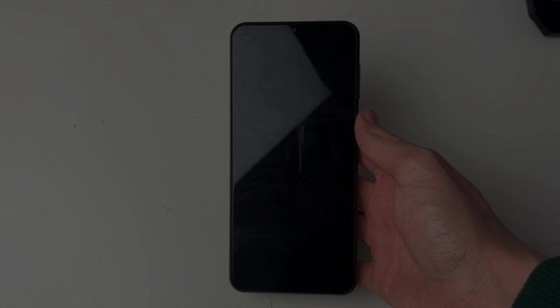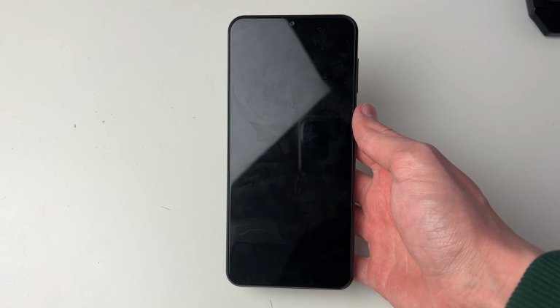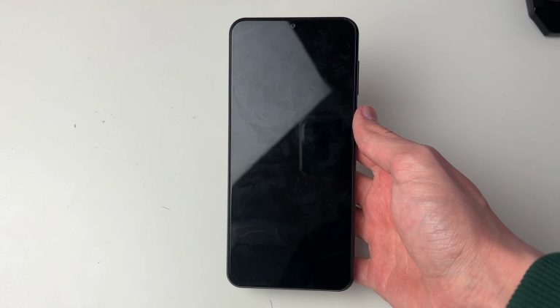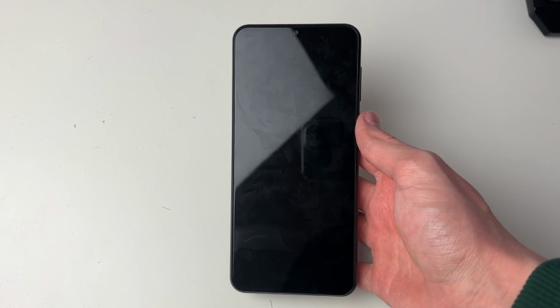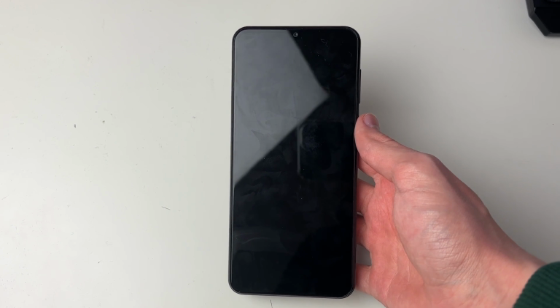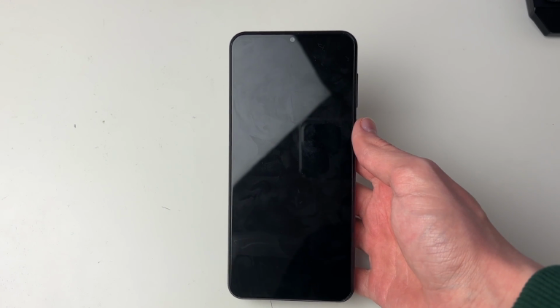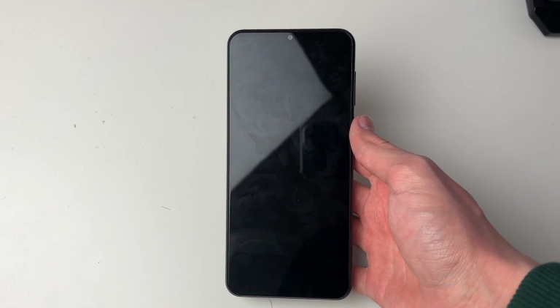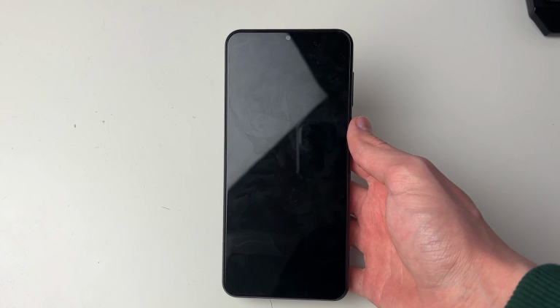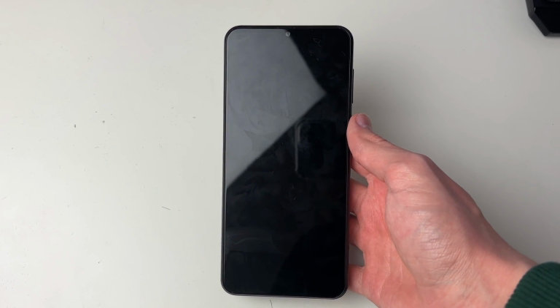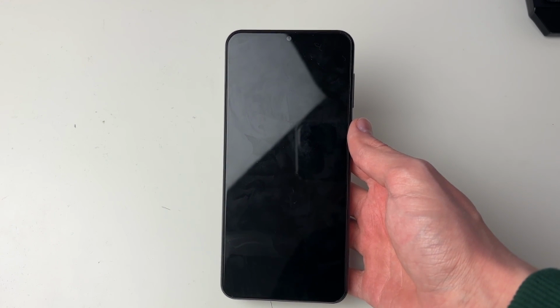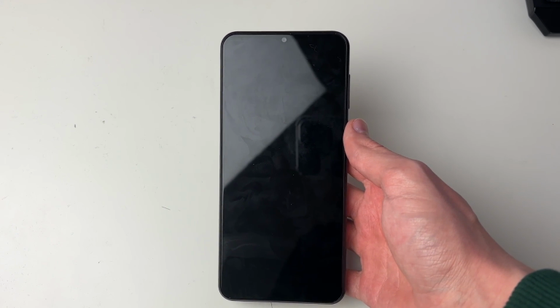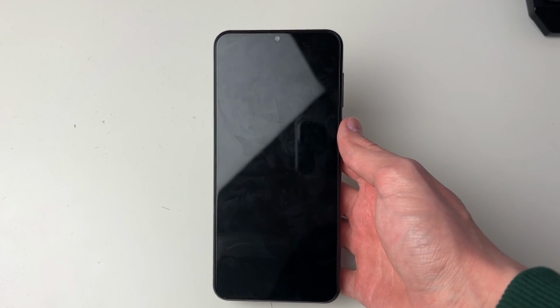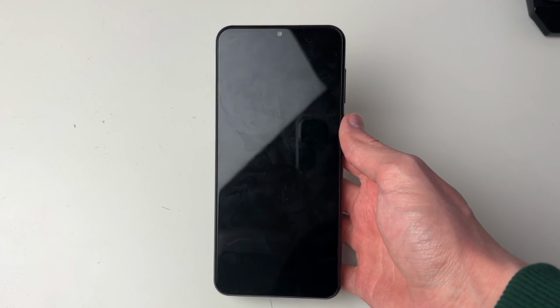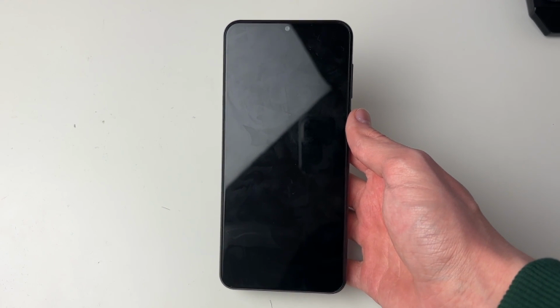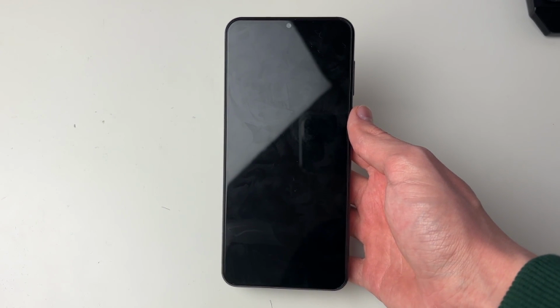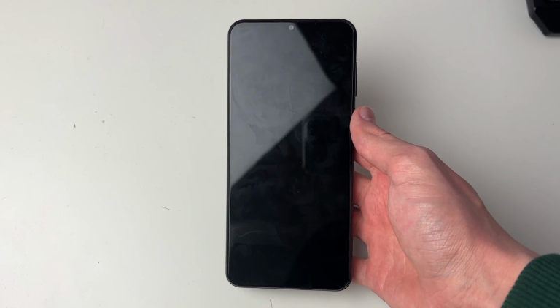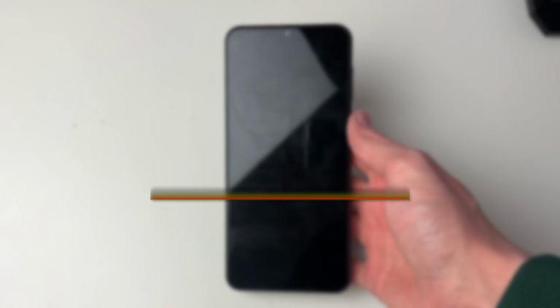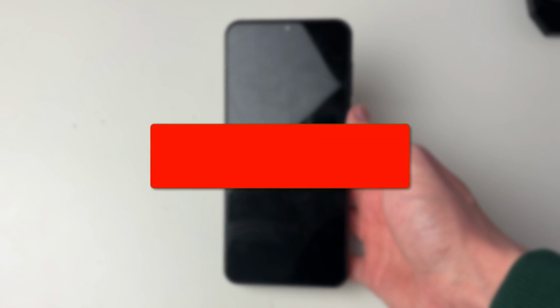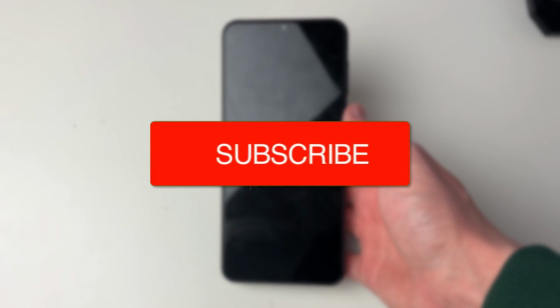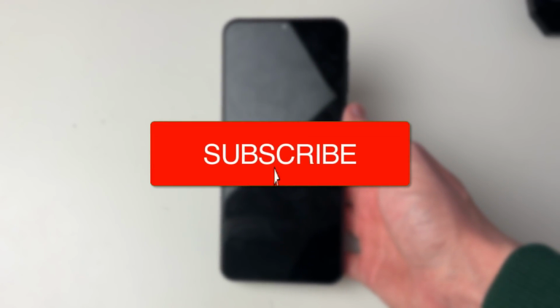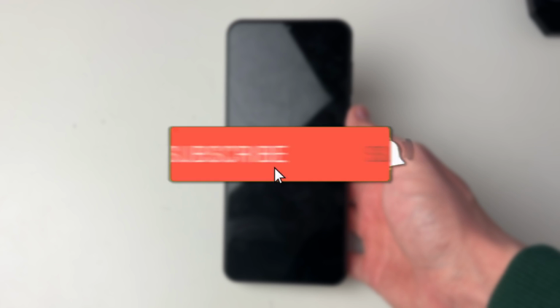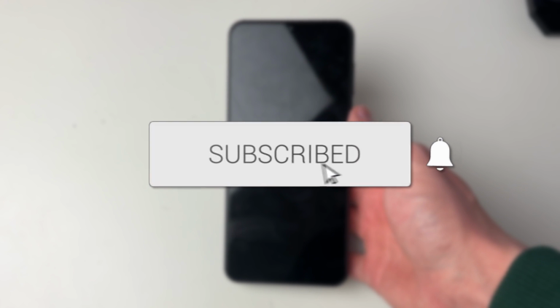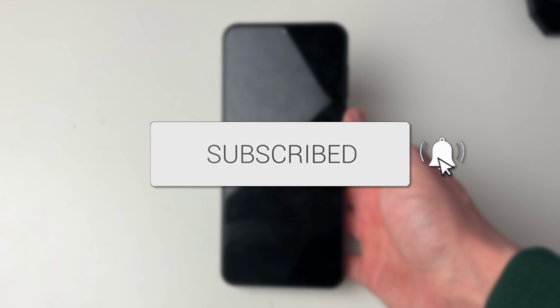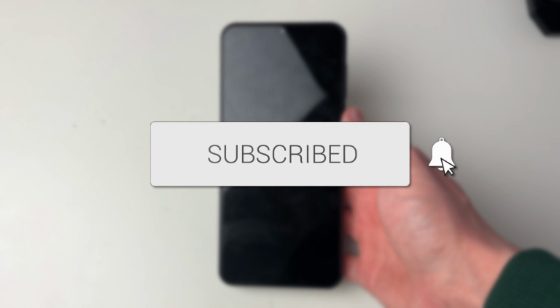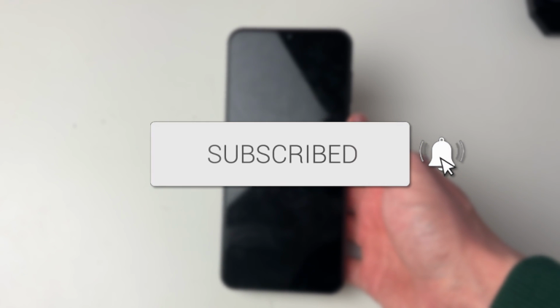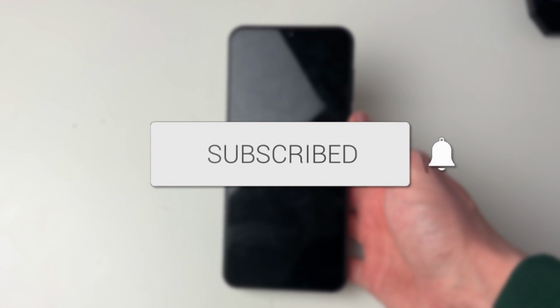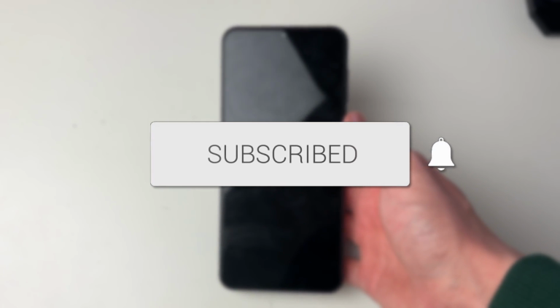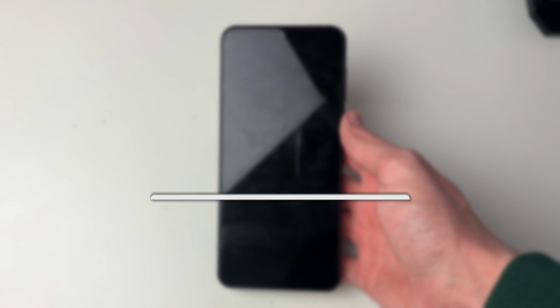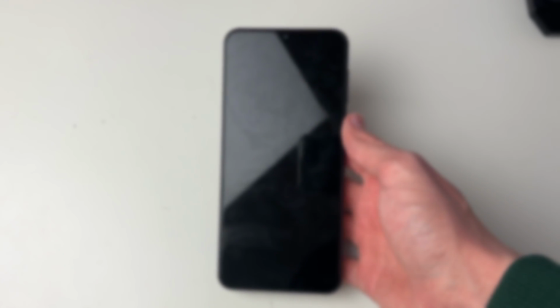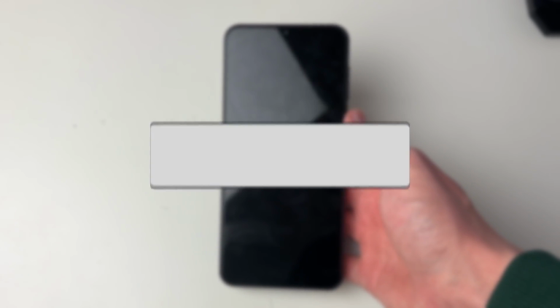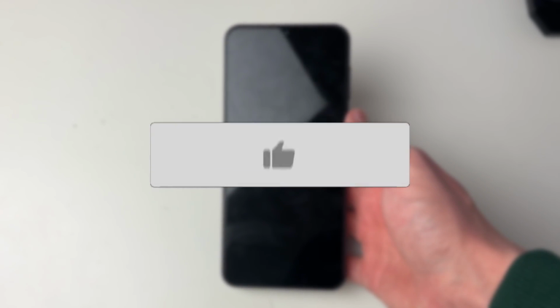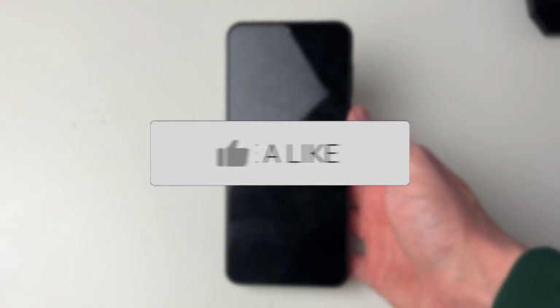We'll guide you through how to fix a black screen on your Samsung Galaxy phone. If you find this guide useful then please consider subscribing and liking the video.